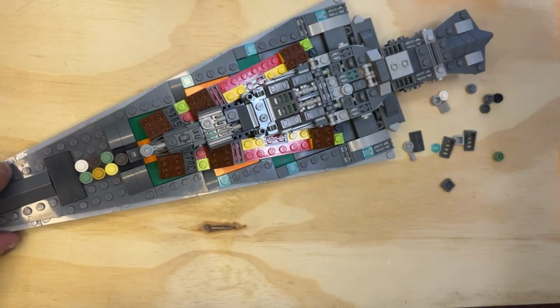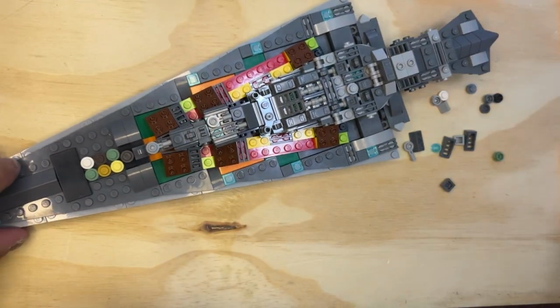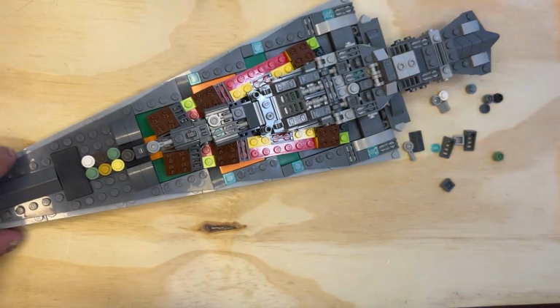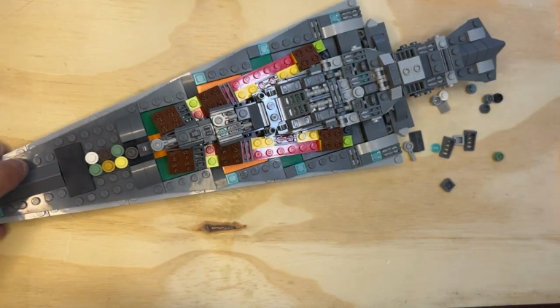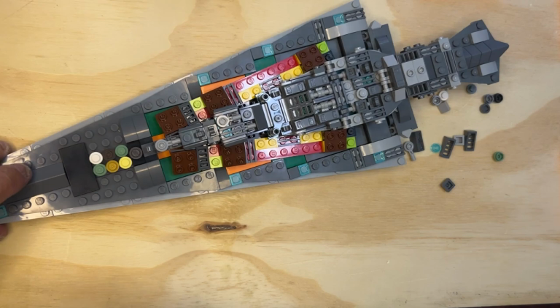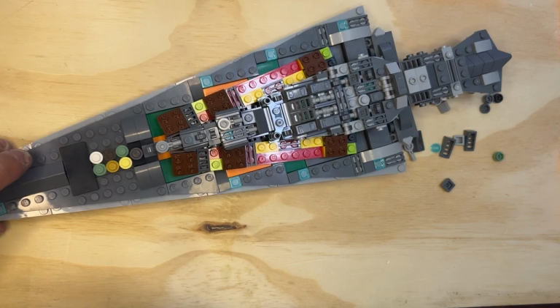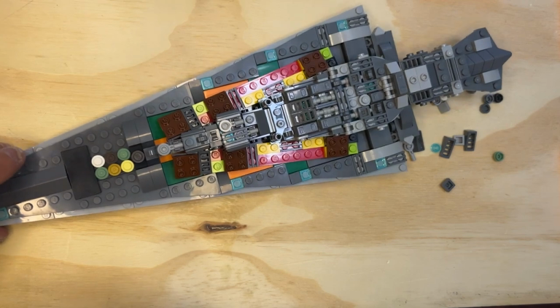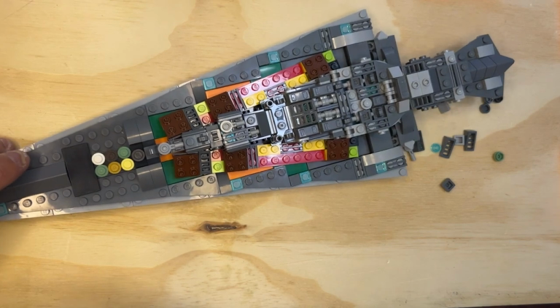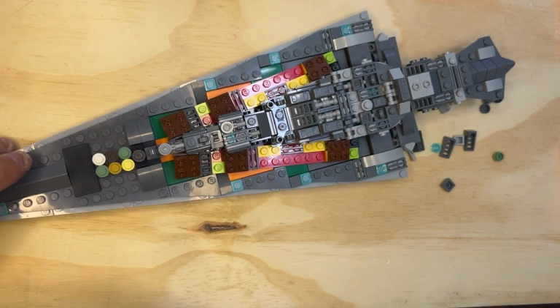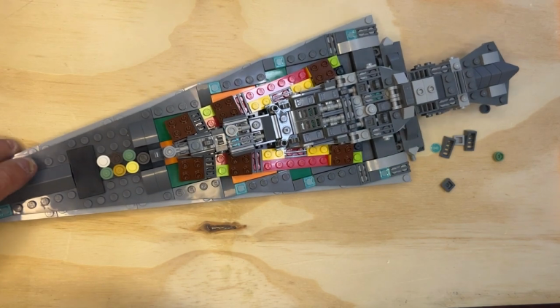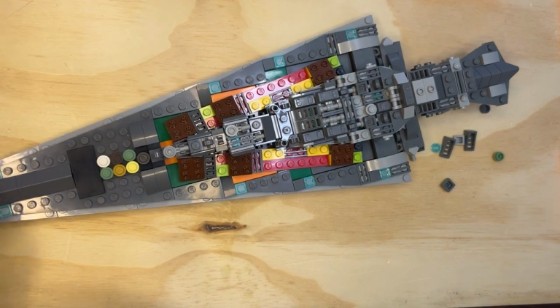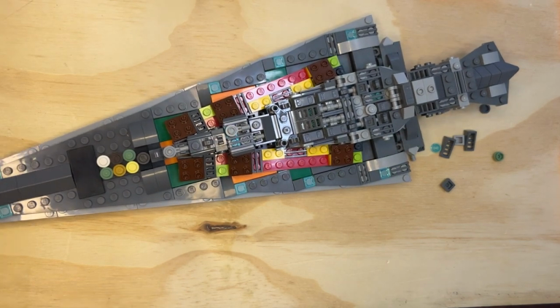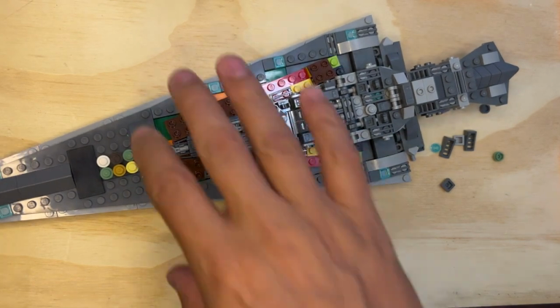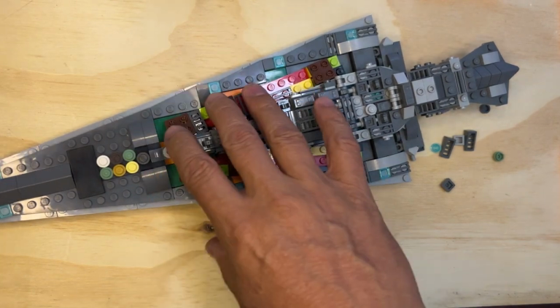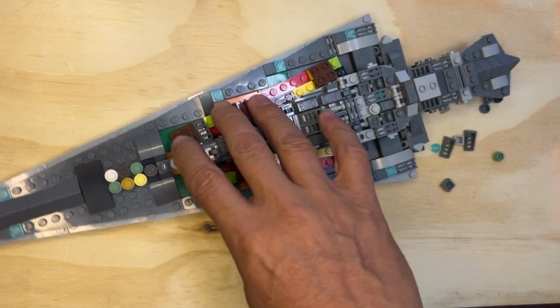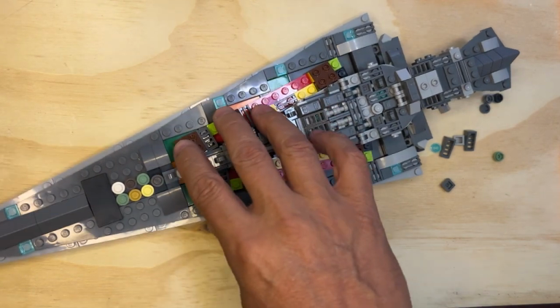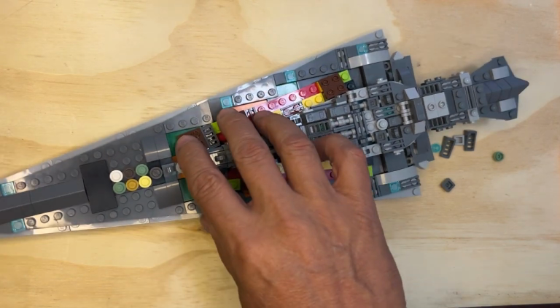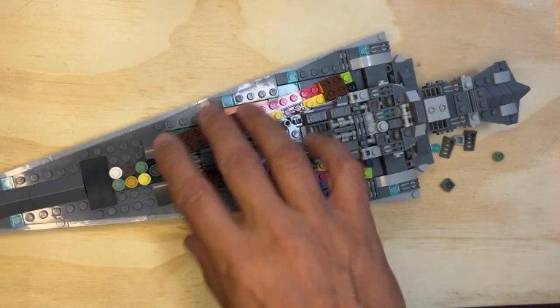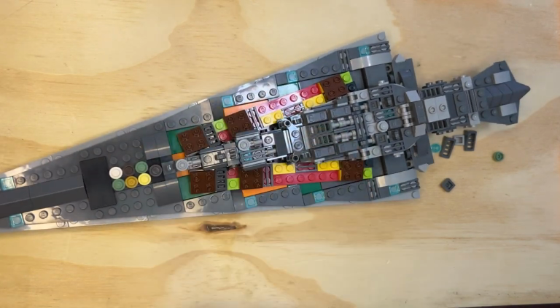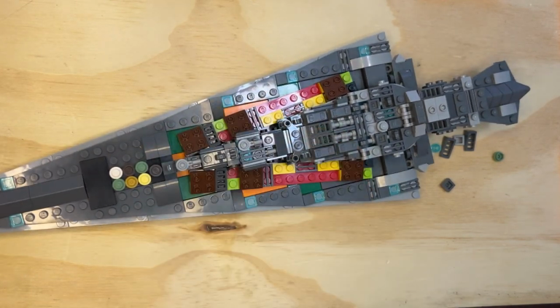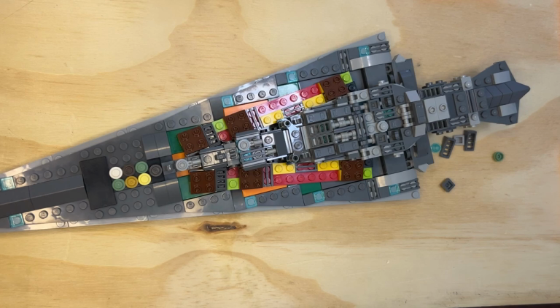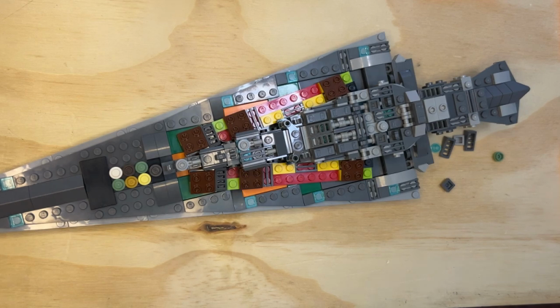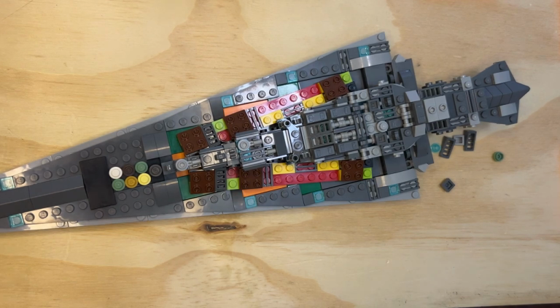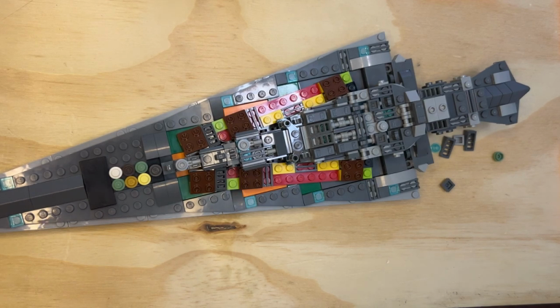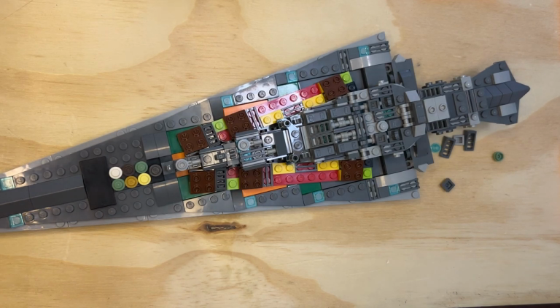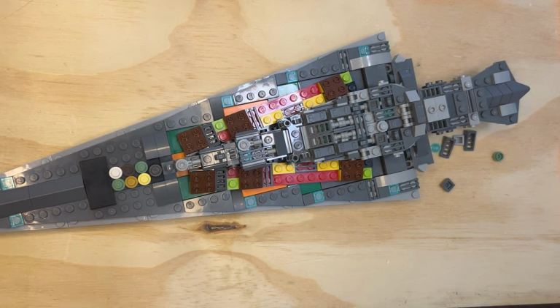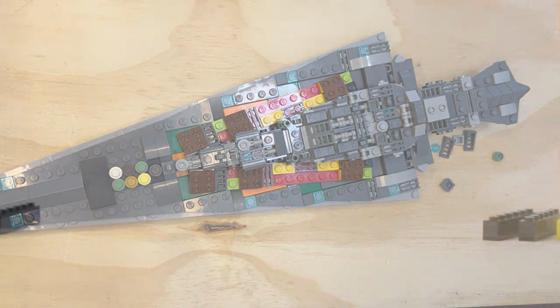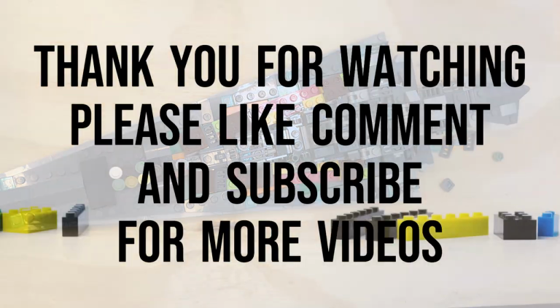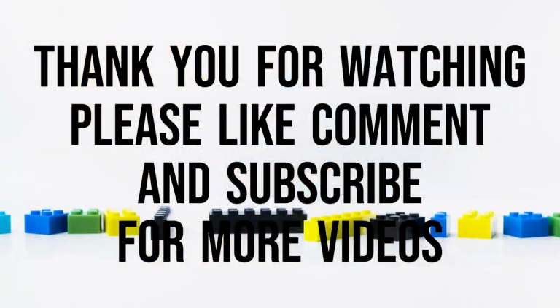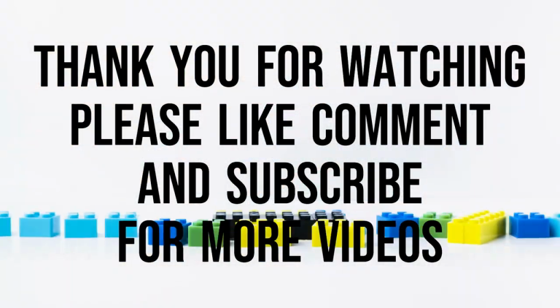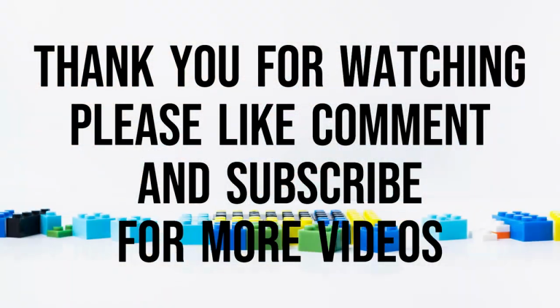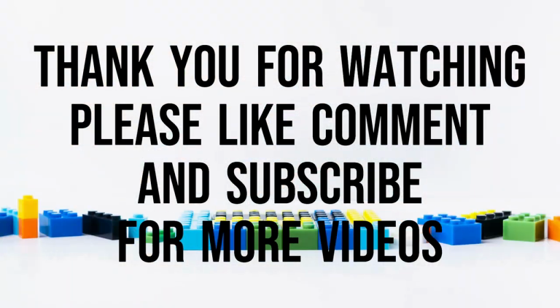So that's the last video for tonight, because we're going on to bag five, and I'll do that a little bit later. Like, subscribe, and share — thank you for watching.